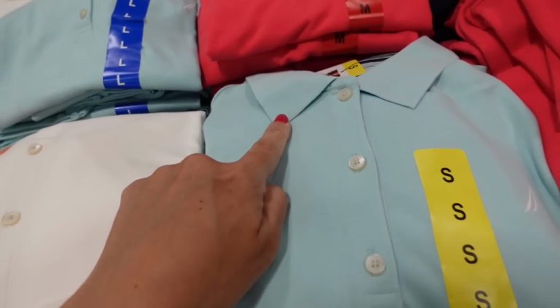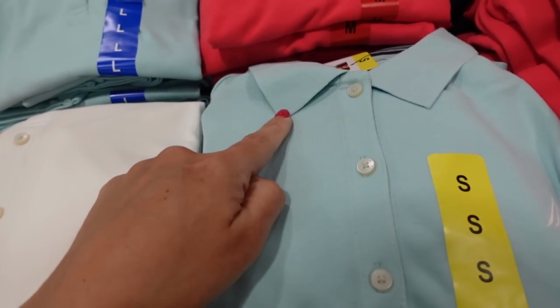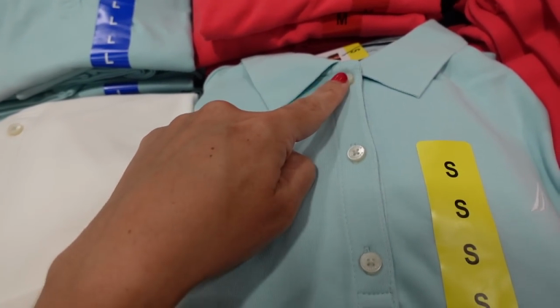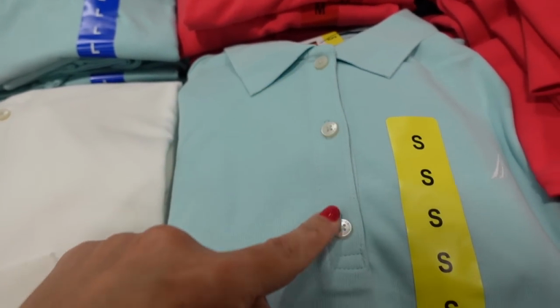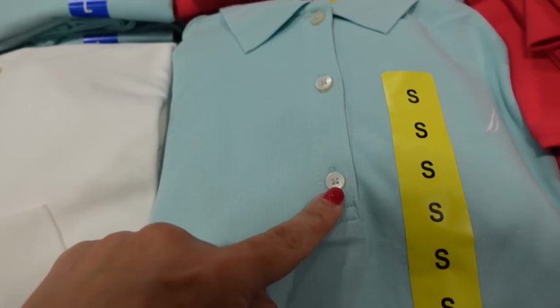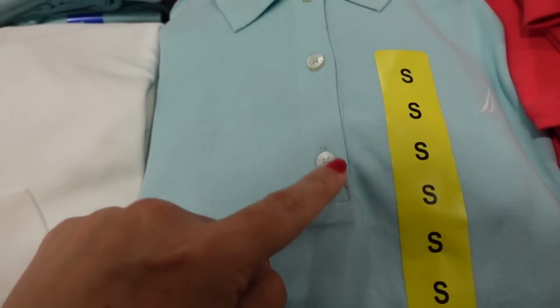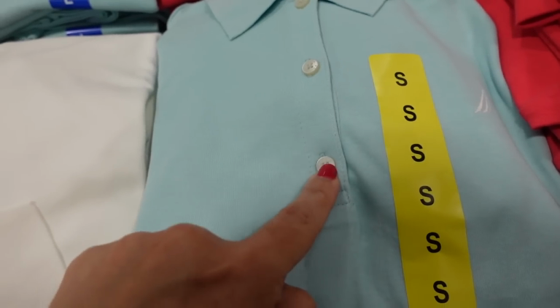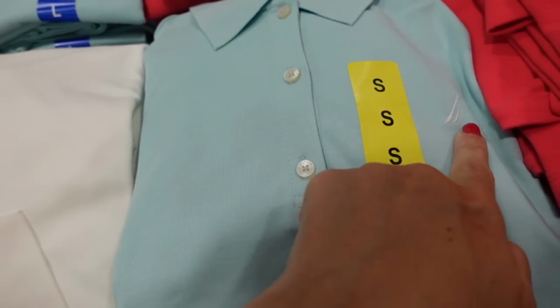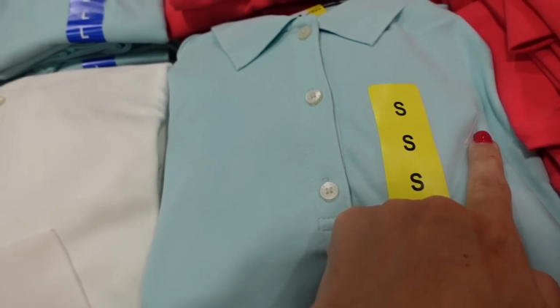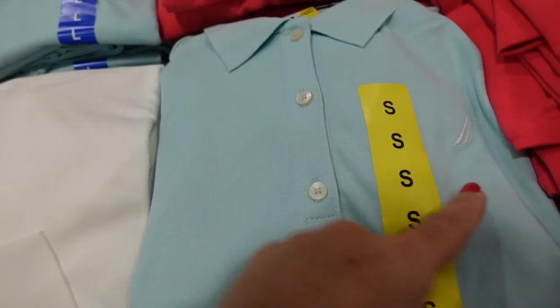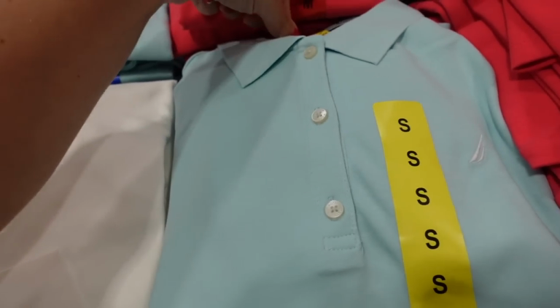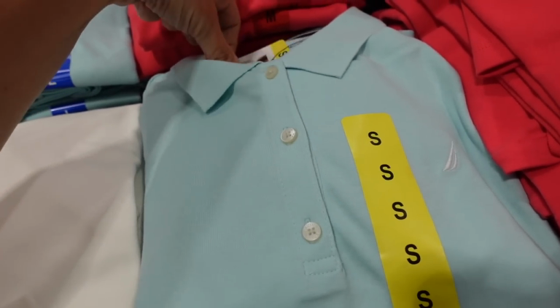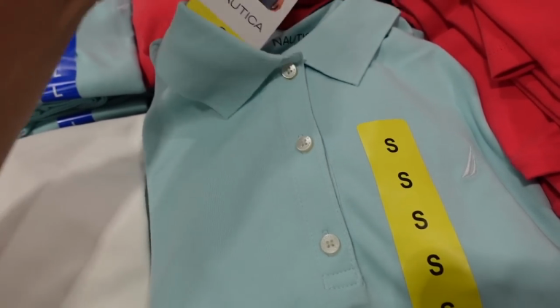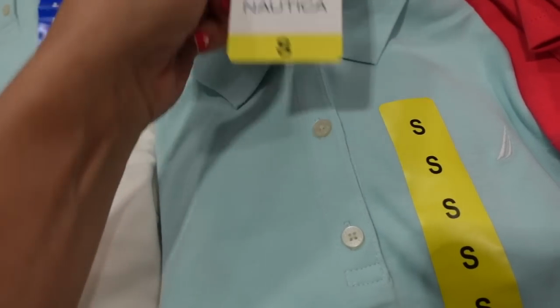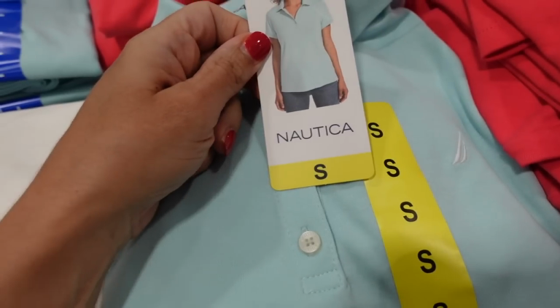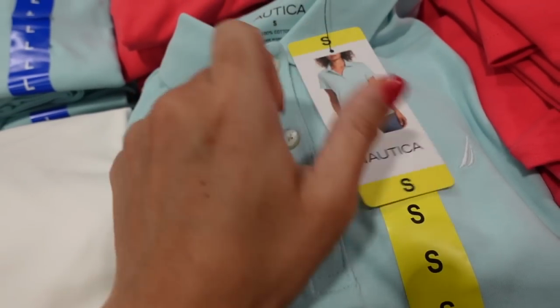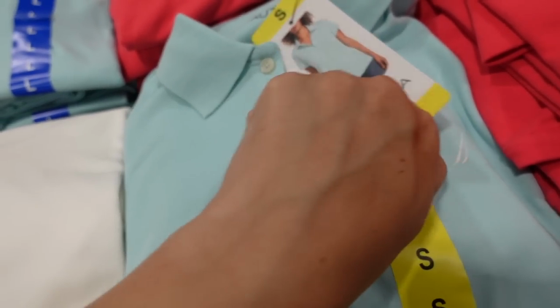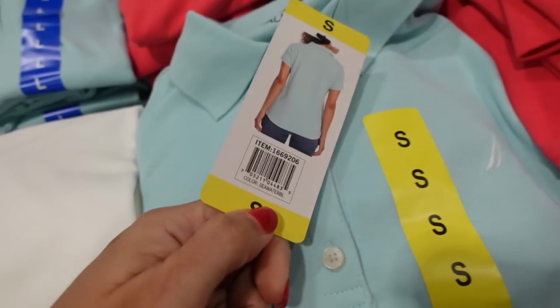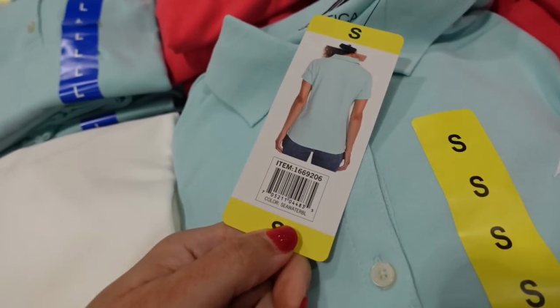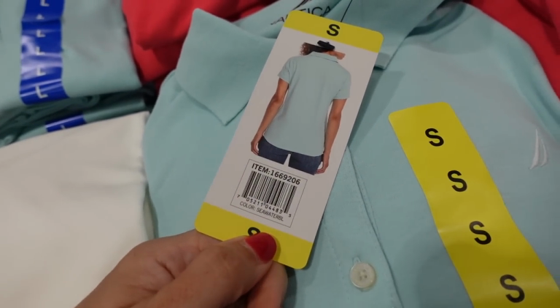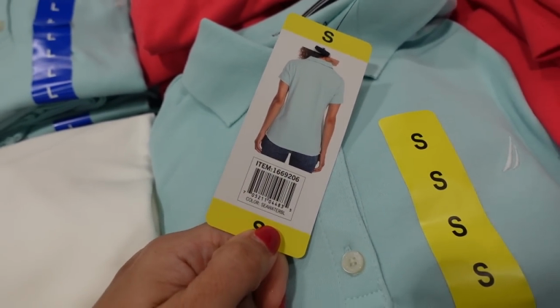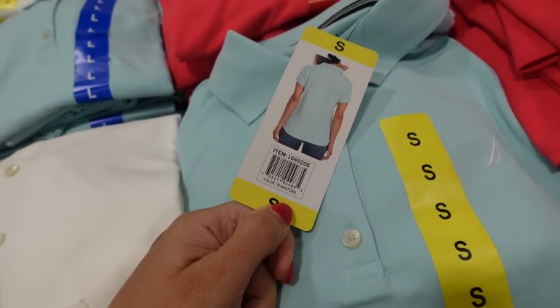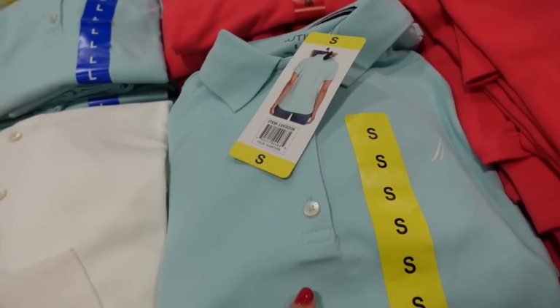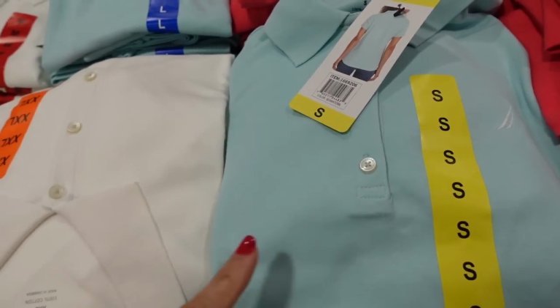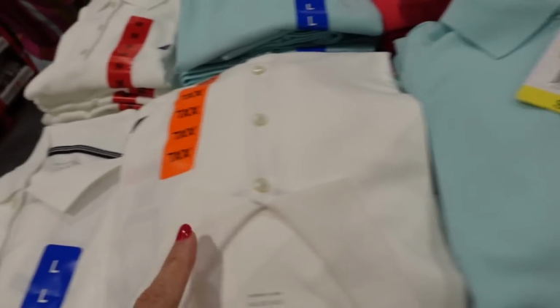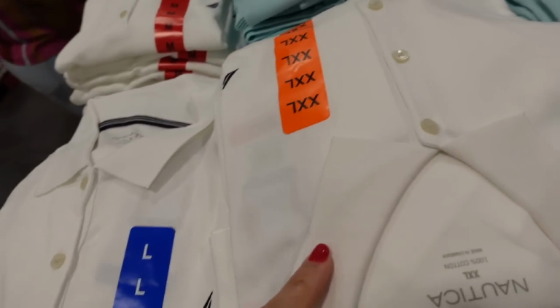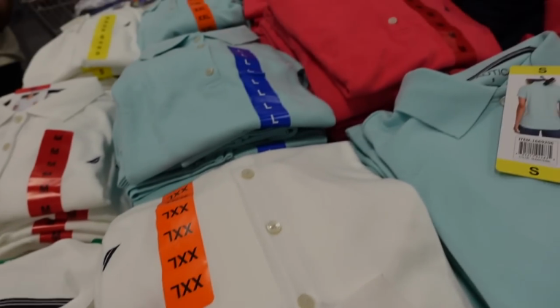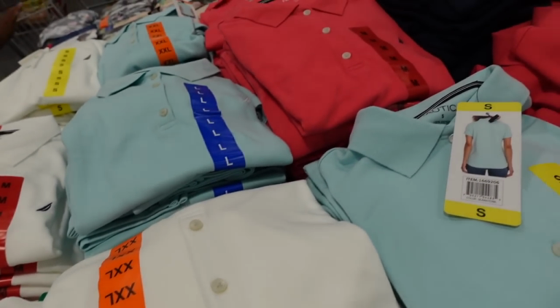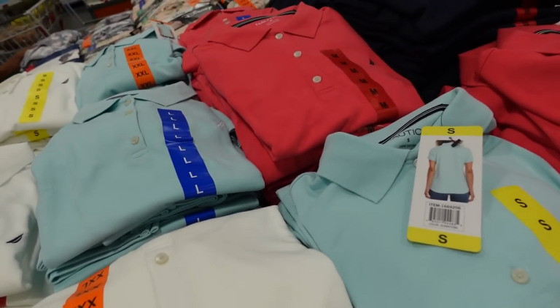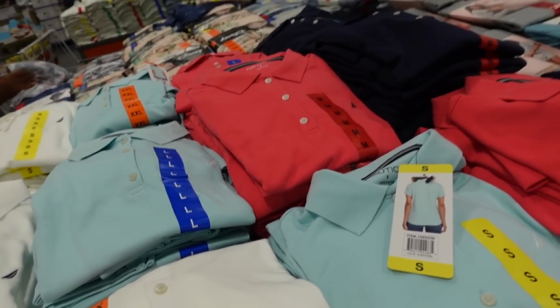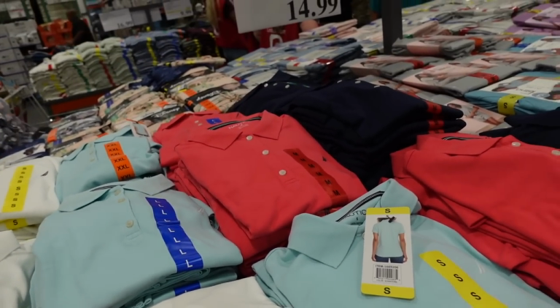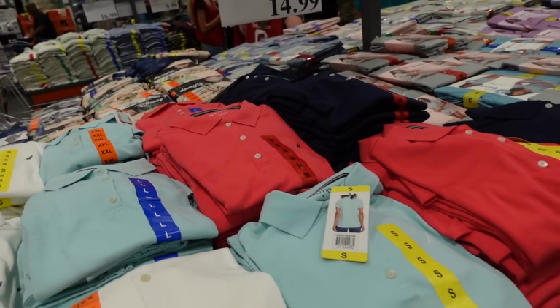Polos from Nautica for women. These have a rib neckline, henley-style buttons with a pearl look, and an embroidered logo. Good coverage in the back. Comes in light blue, white, pink, and navy. They're $14.99.